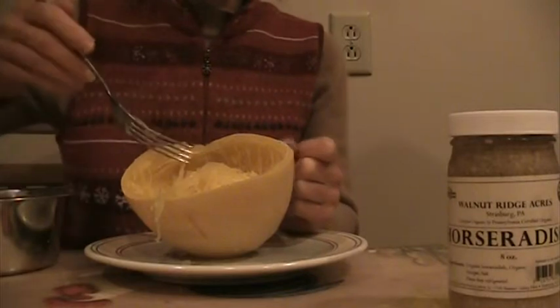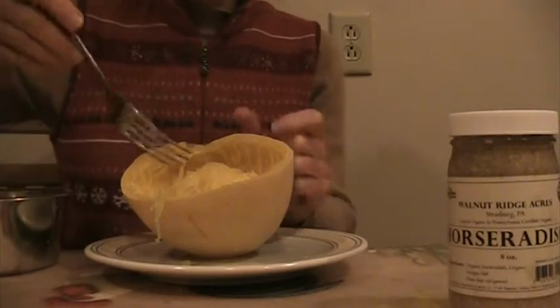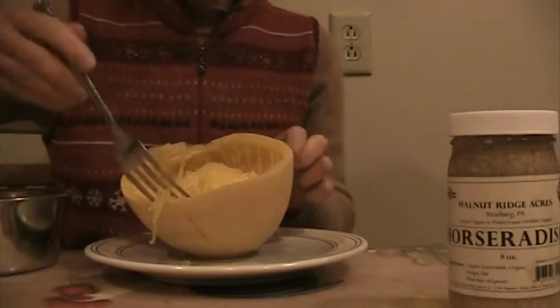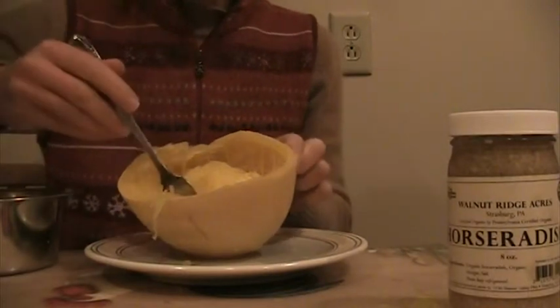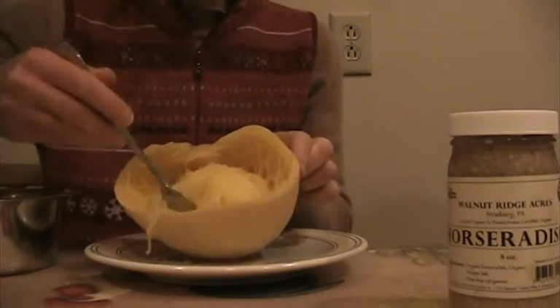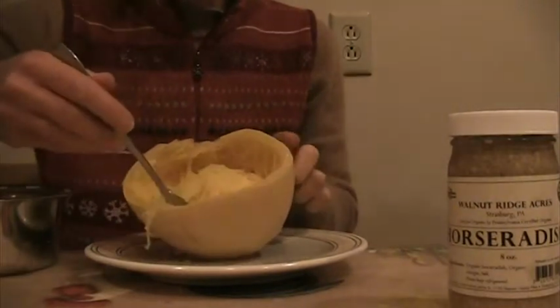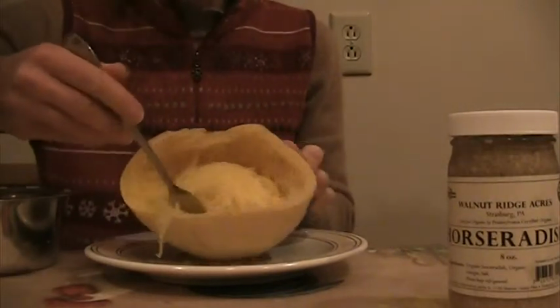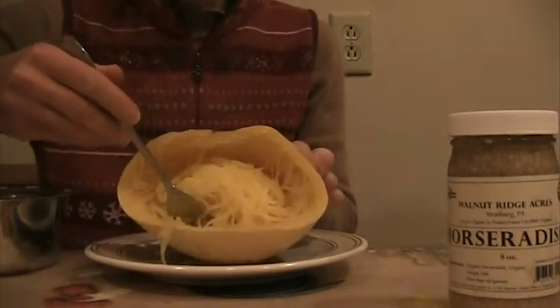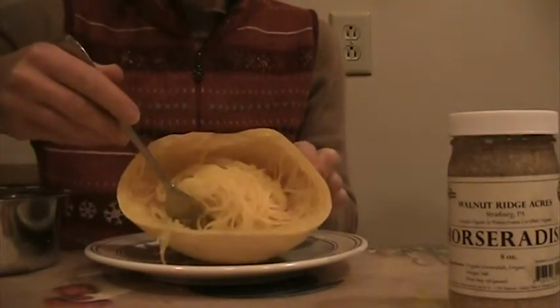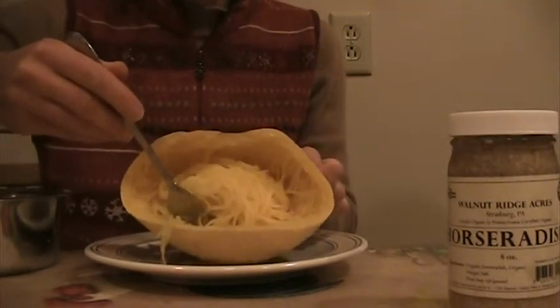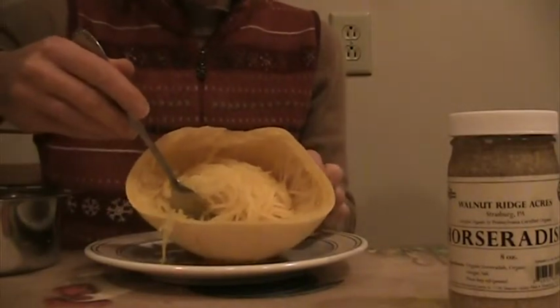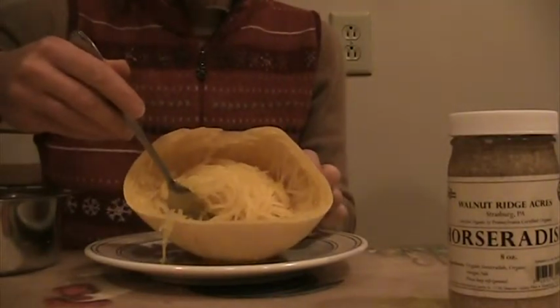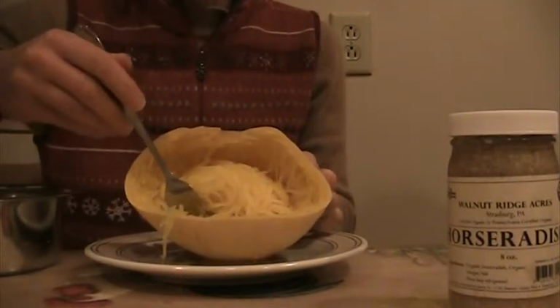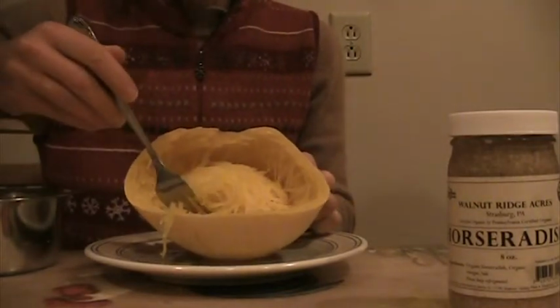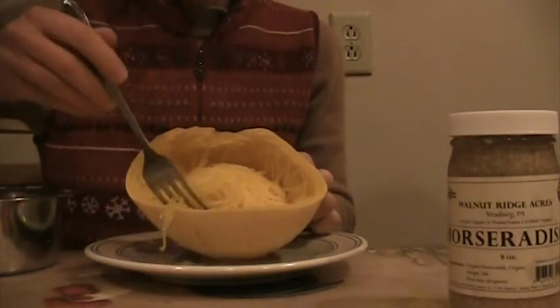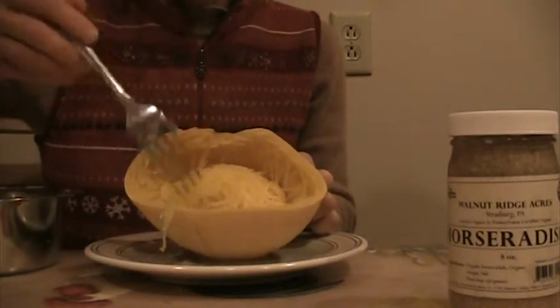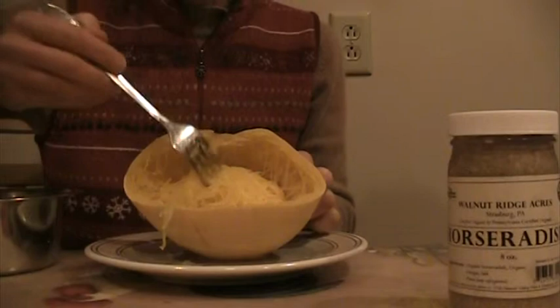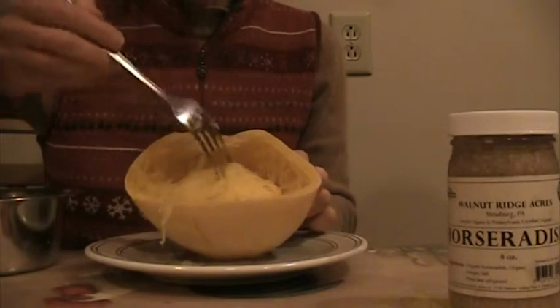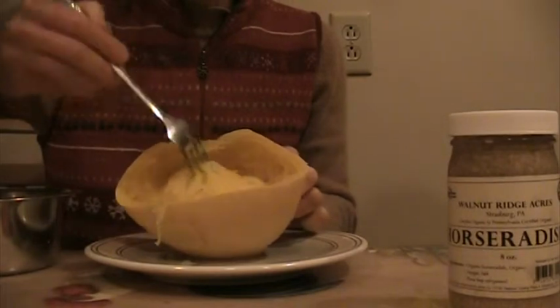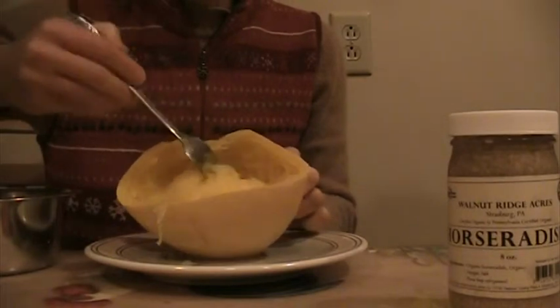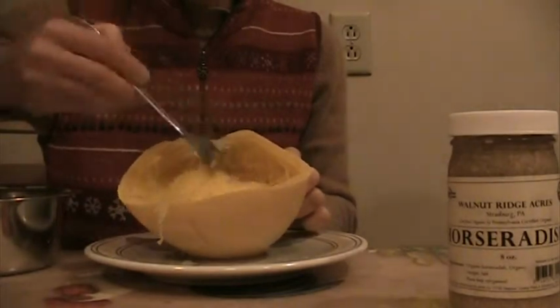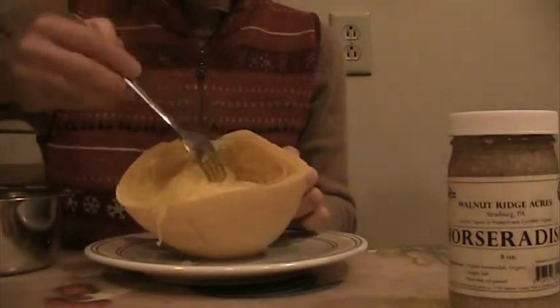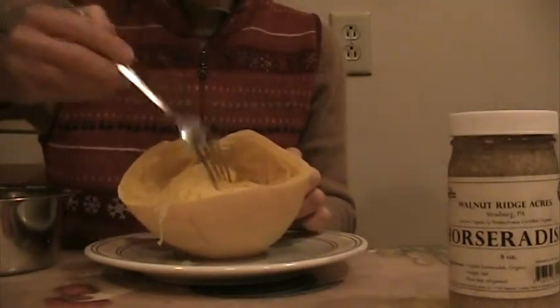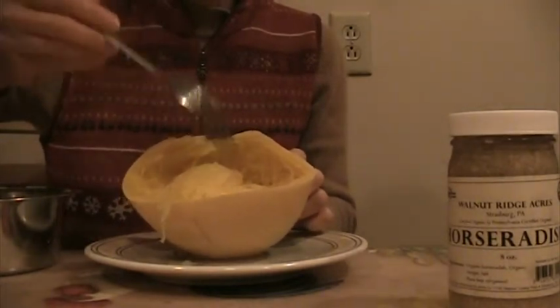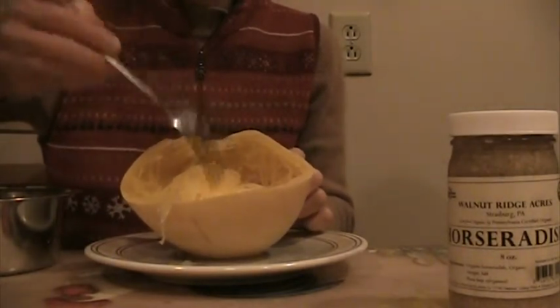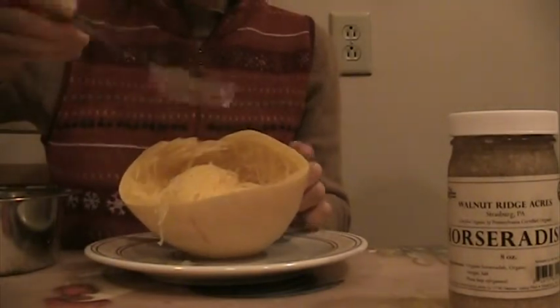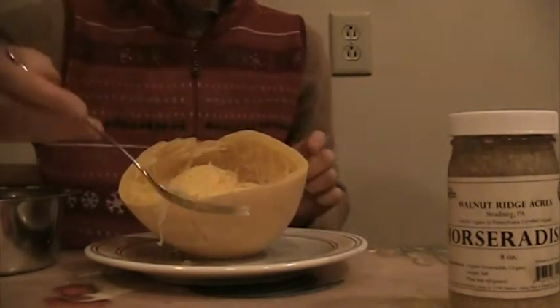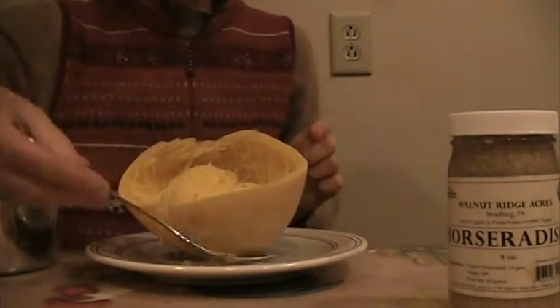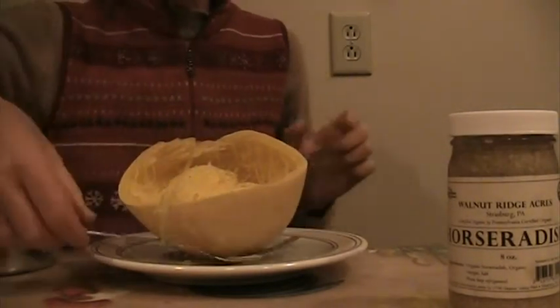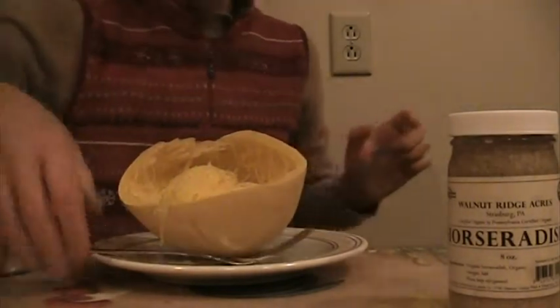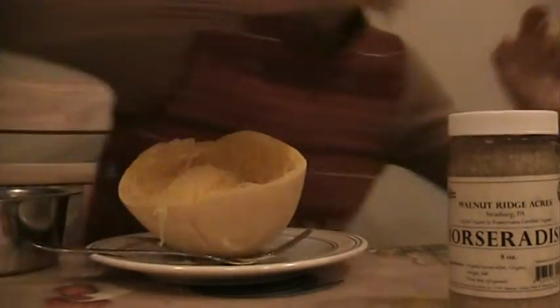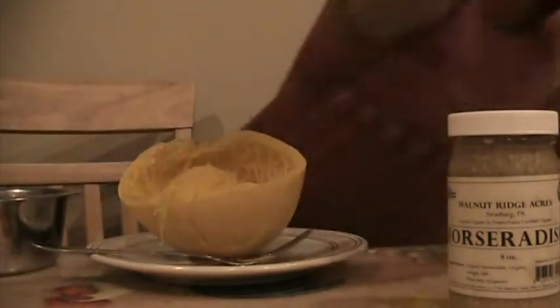This is it — it's really good for you. I like all of these squashes. To your health!